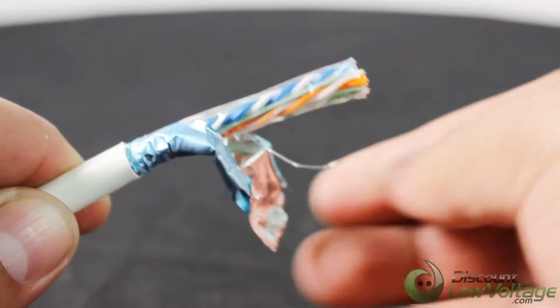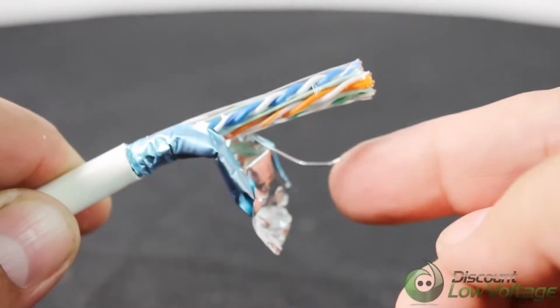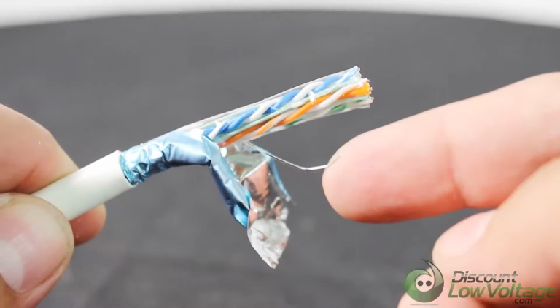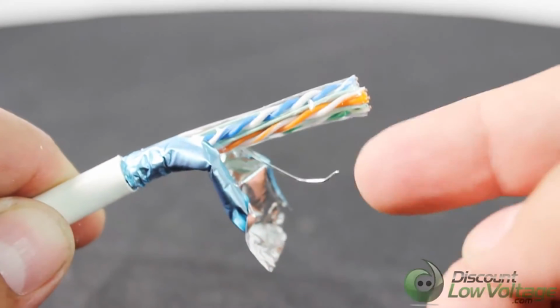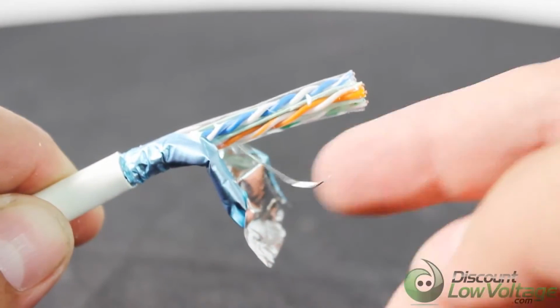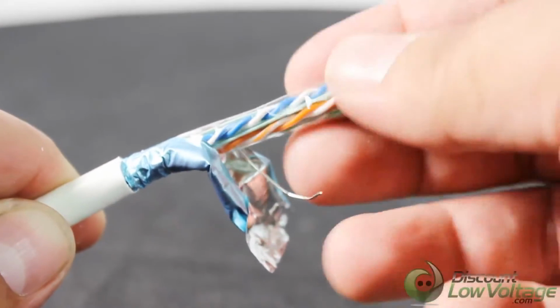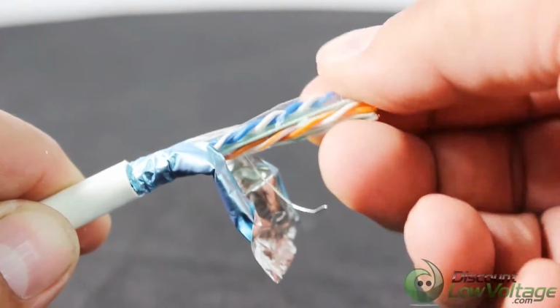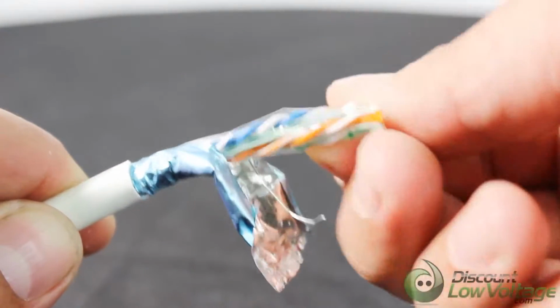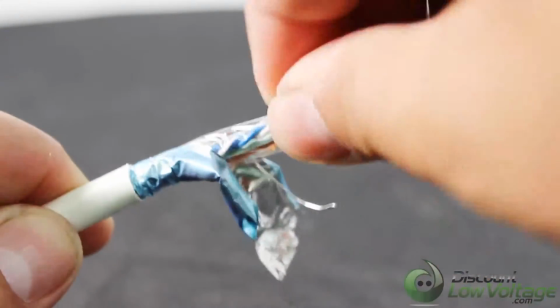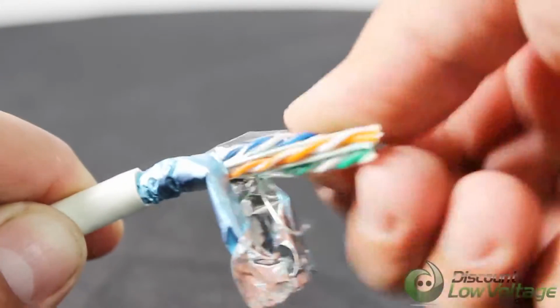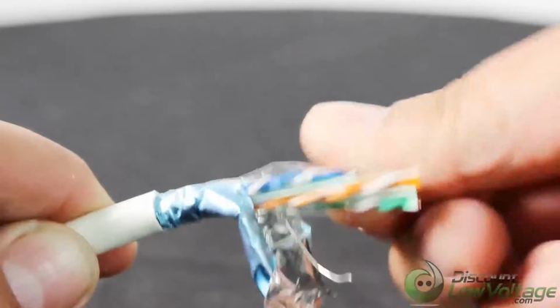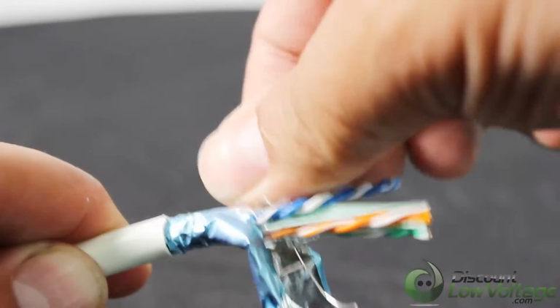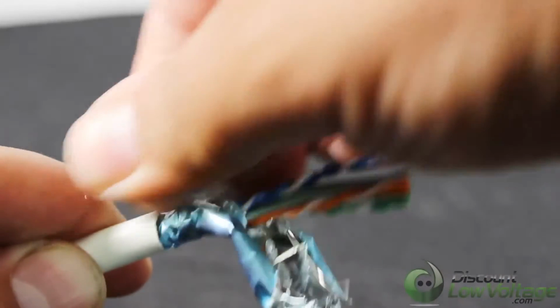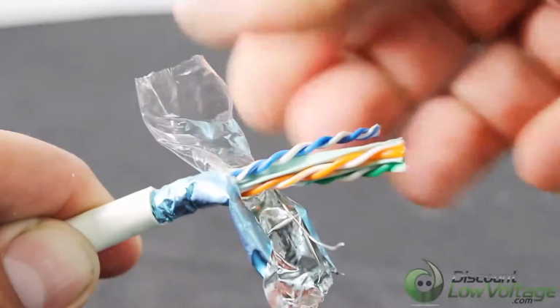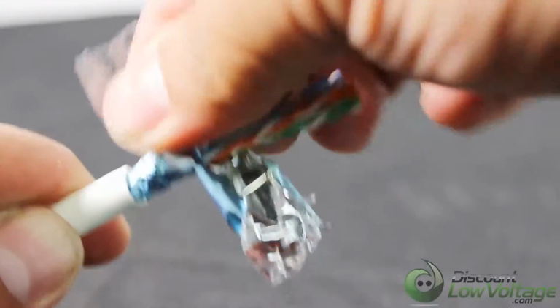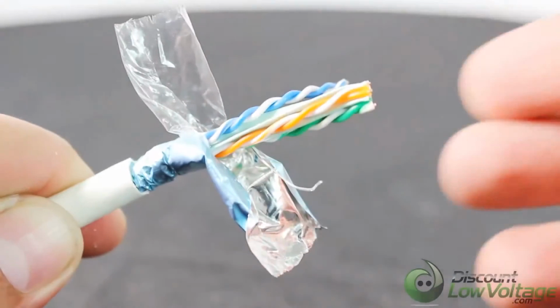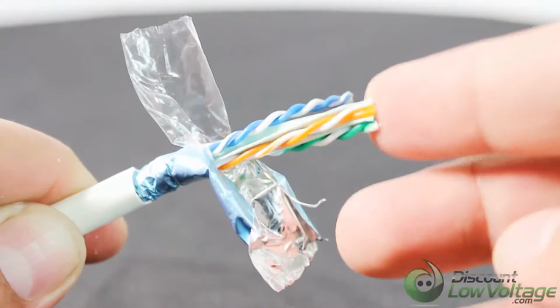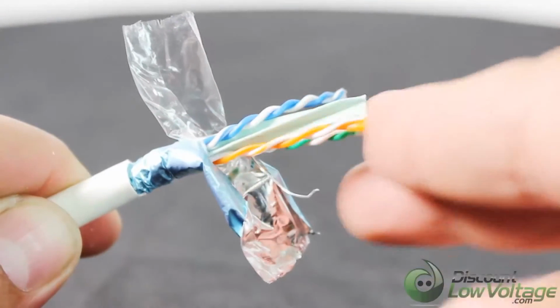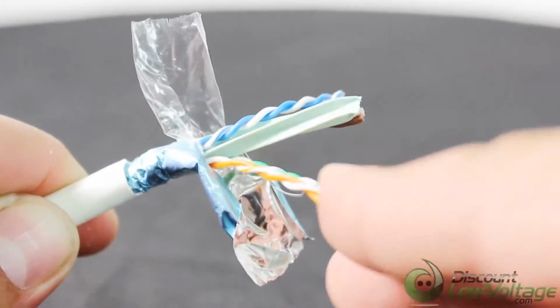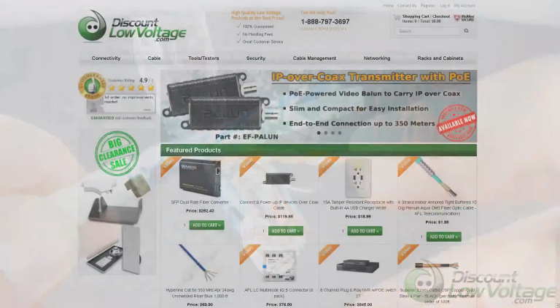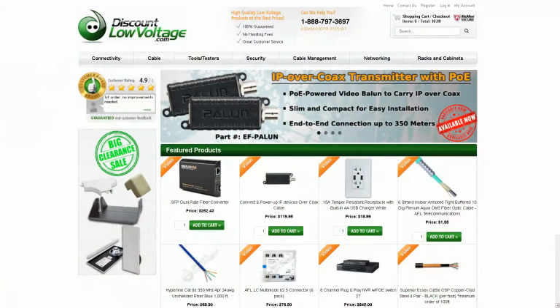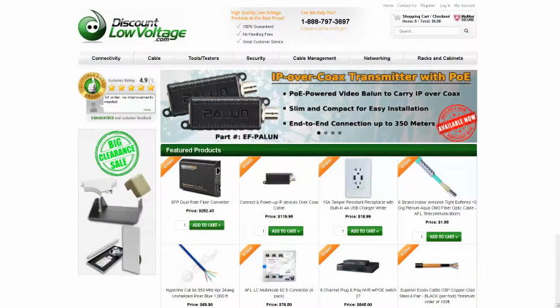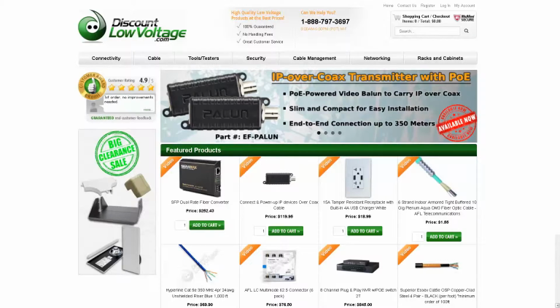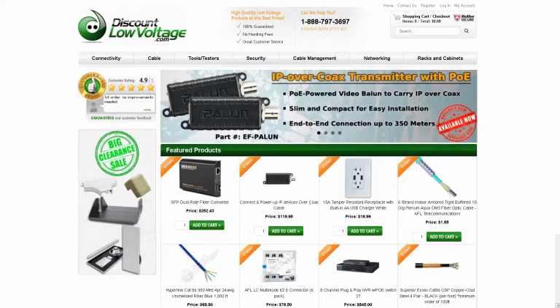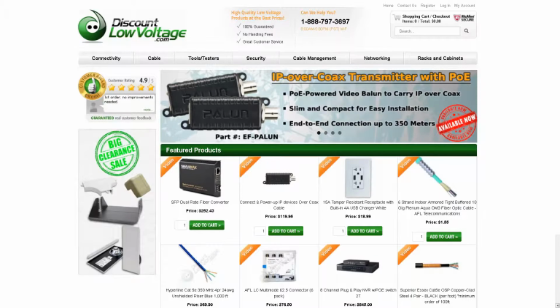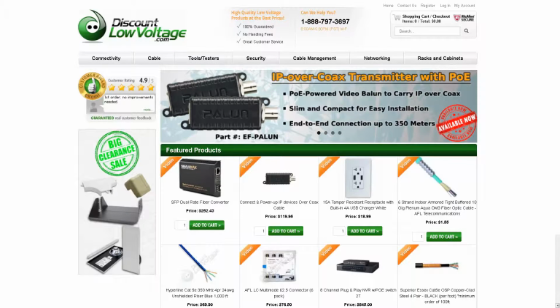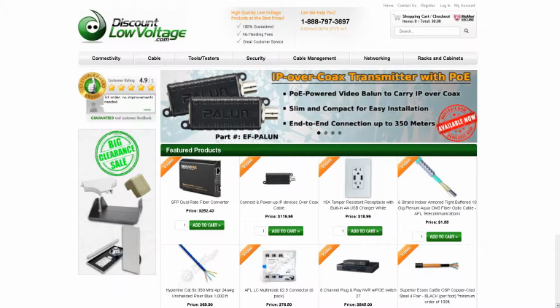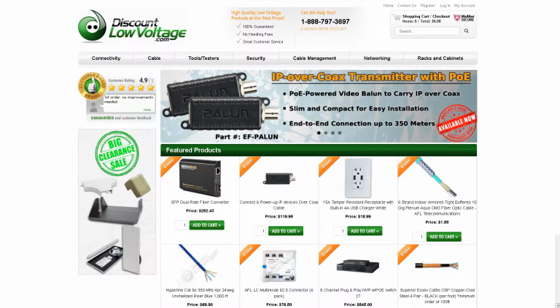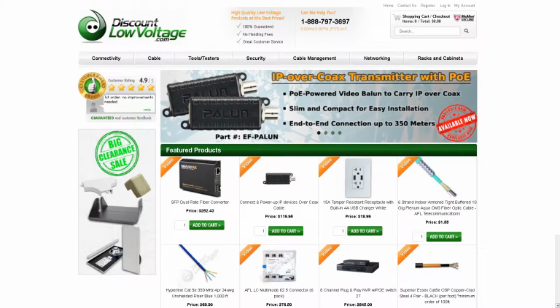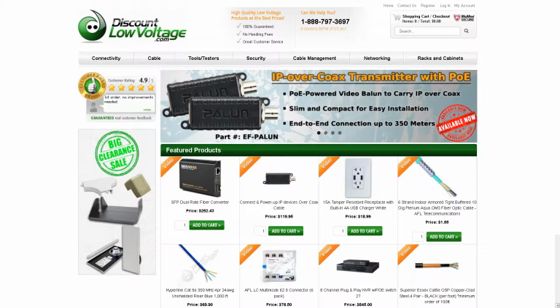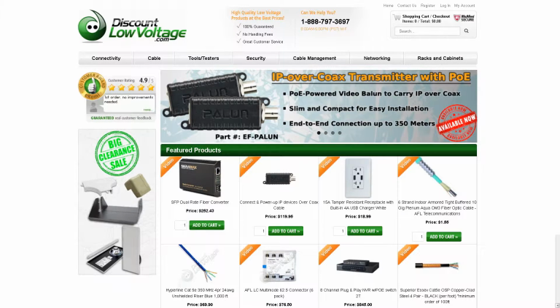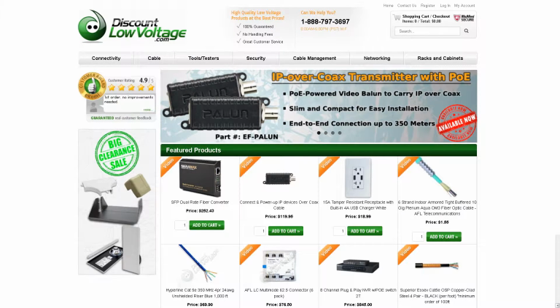Applications are structured cabling for horizontal and building backbone cabling, transmission of digital and analog for data, video, and audio applications. For a more detailed spec sheet and to order online, visit discountlowvoltage.com.